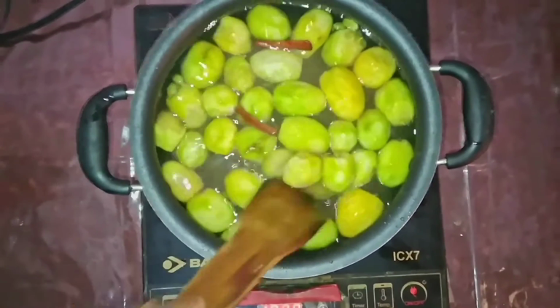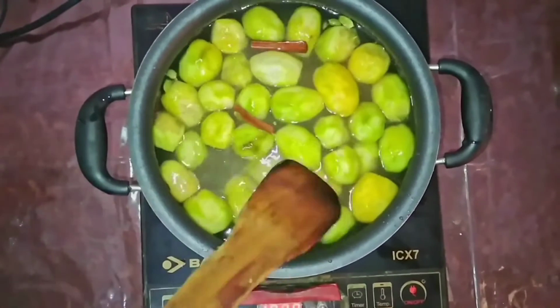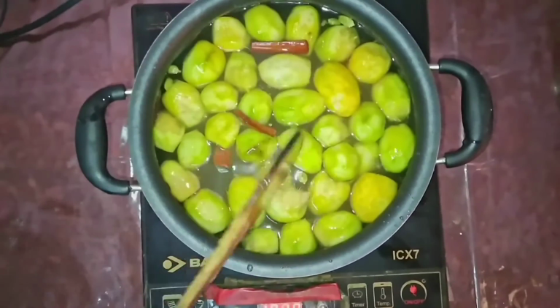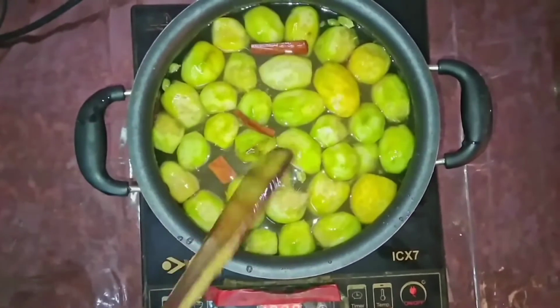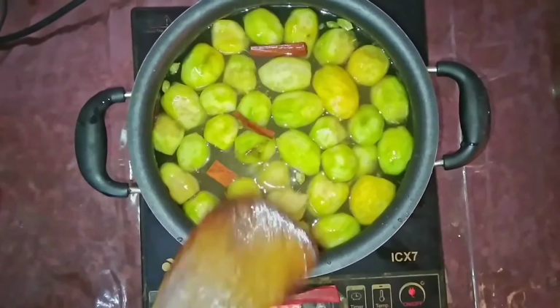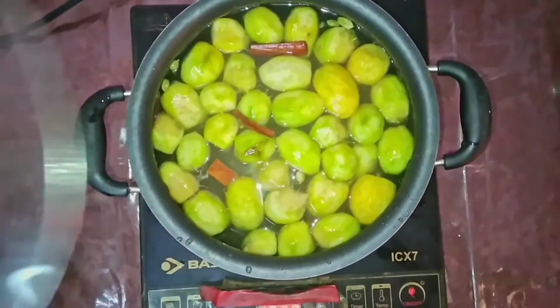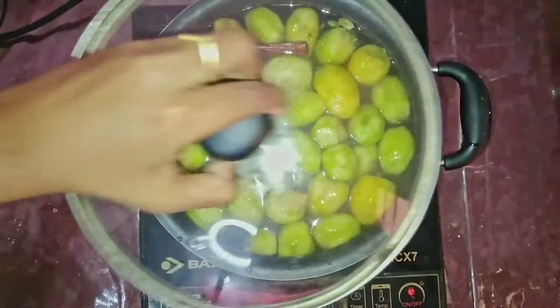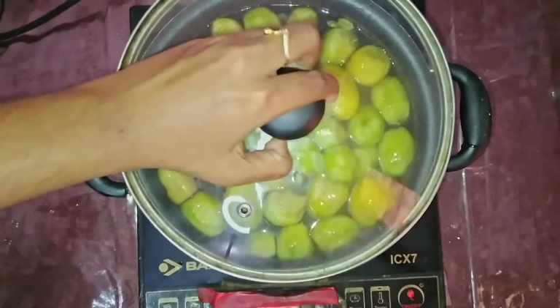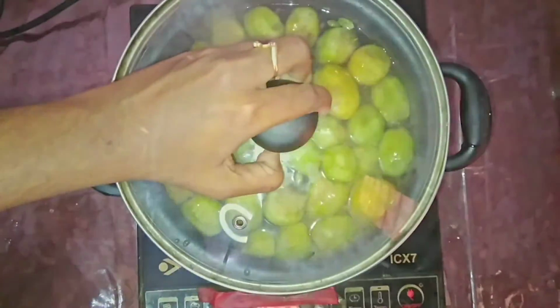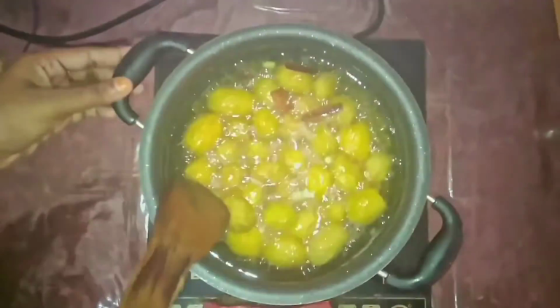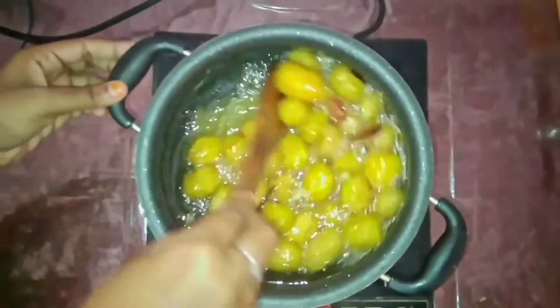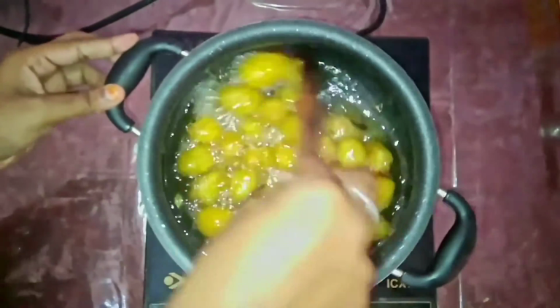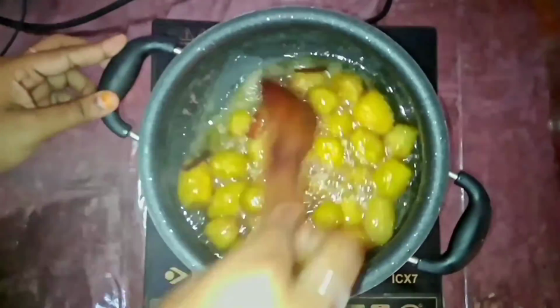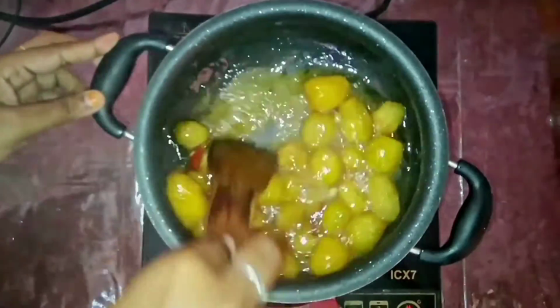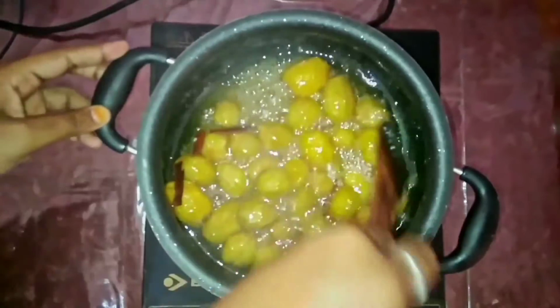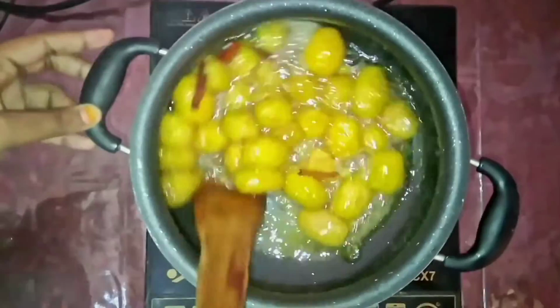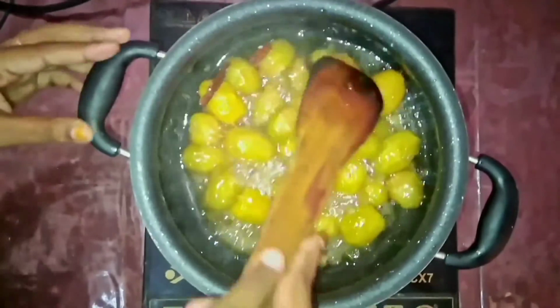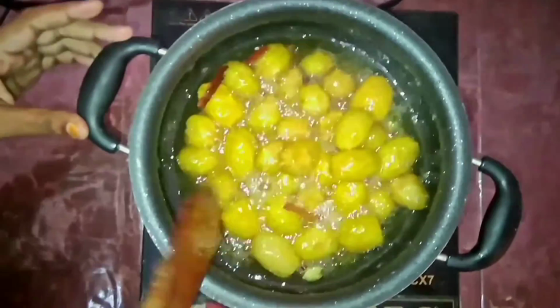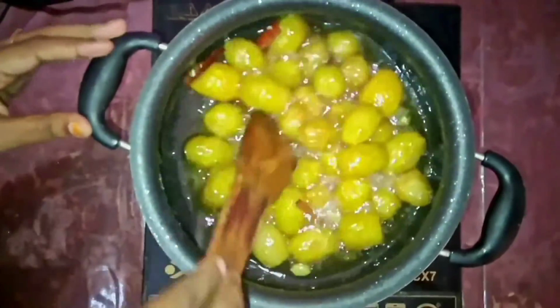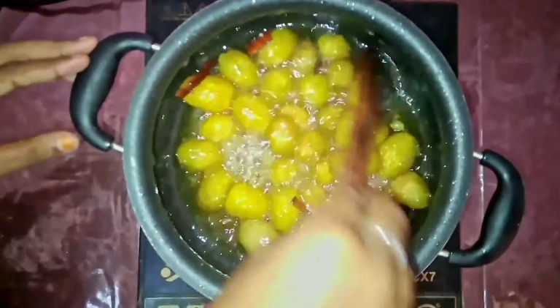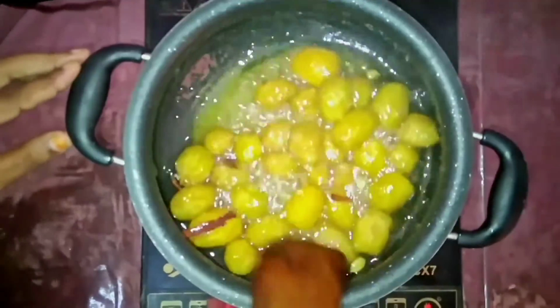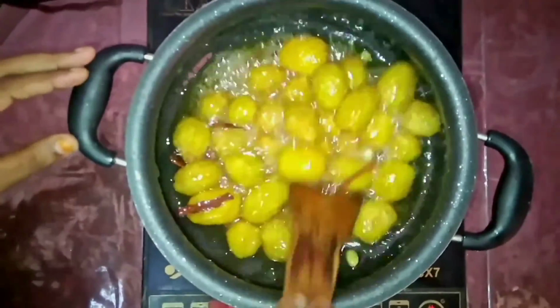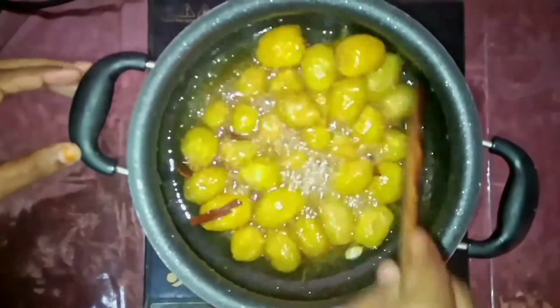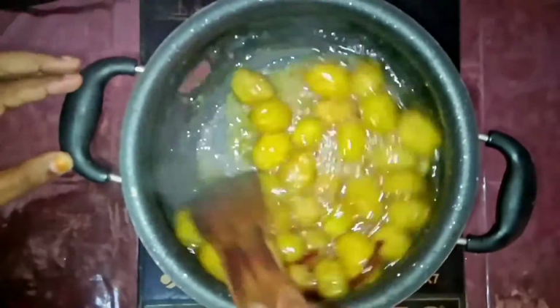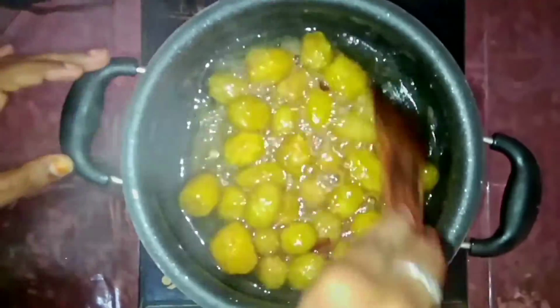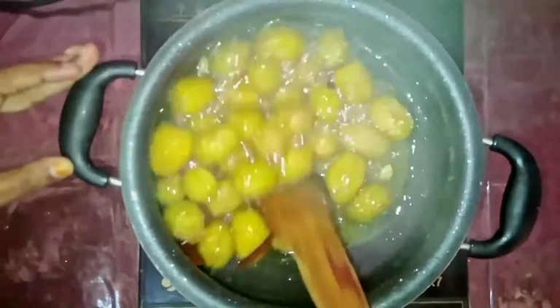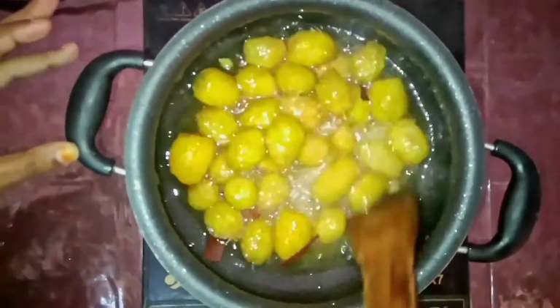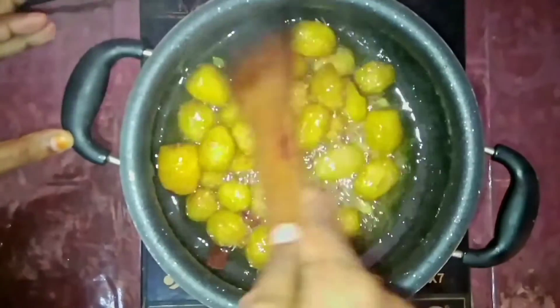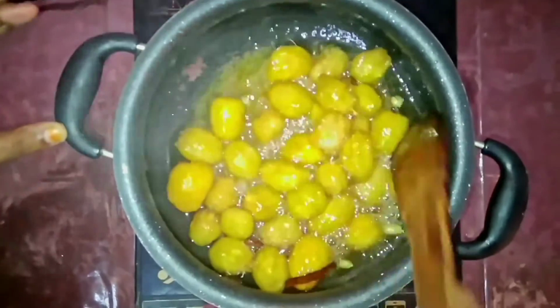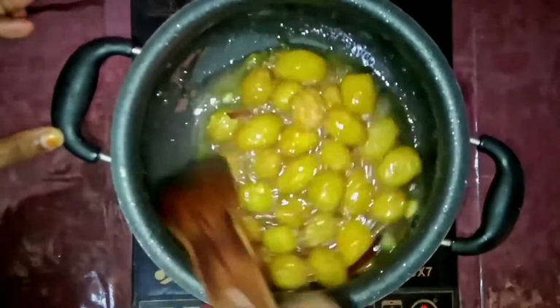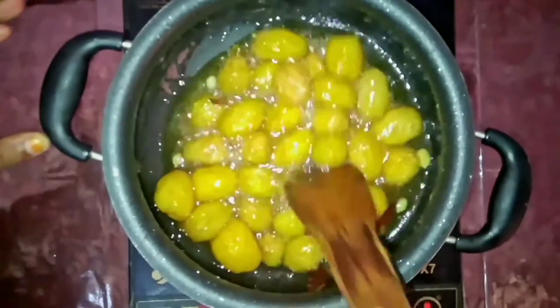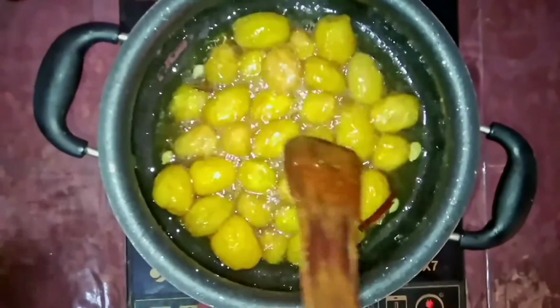Cook on medium flame for about 30 minutes. You can see the sugar has formed a thick syrup after 15 minutes. Now cook this for another 15 minutes.